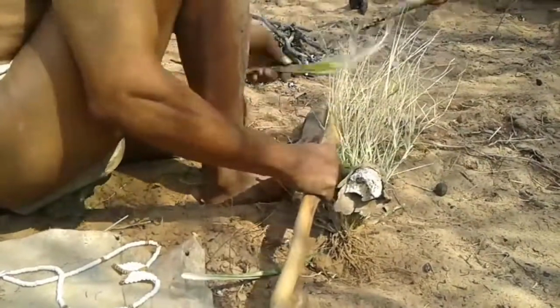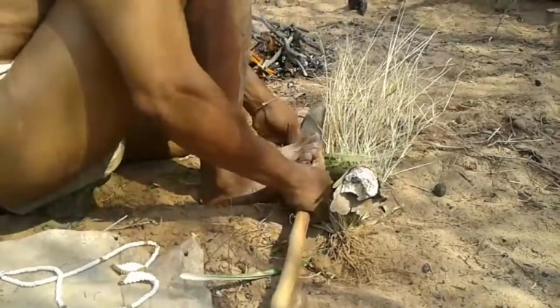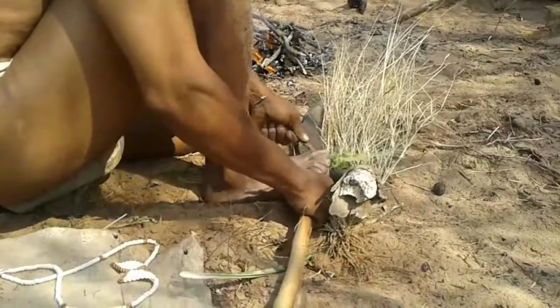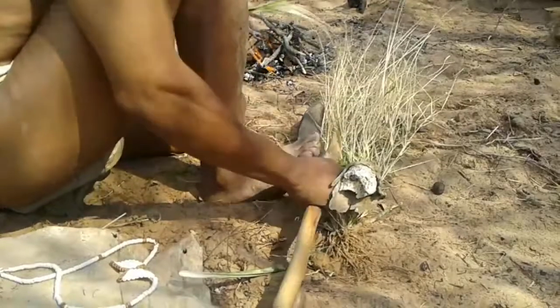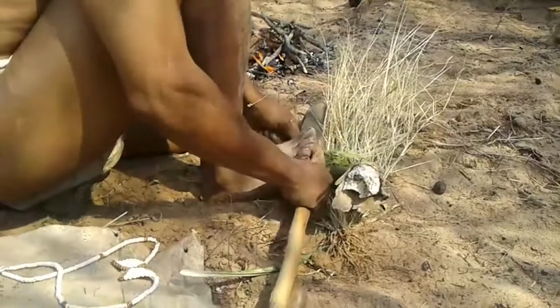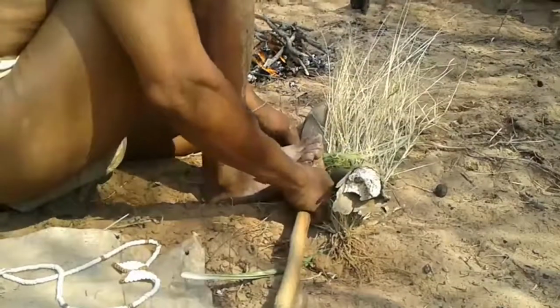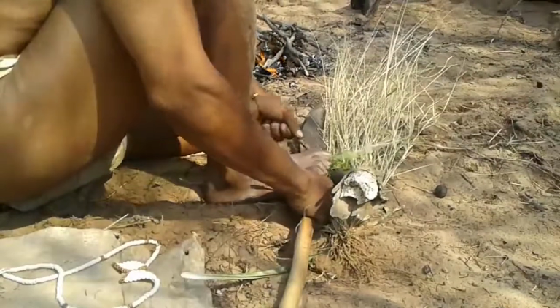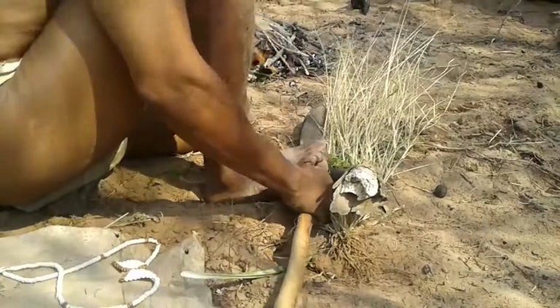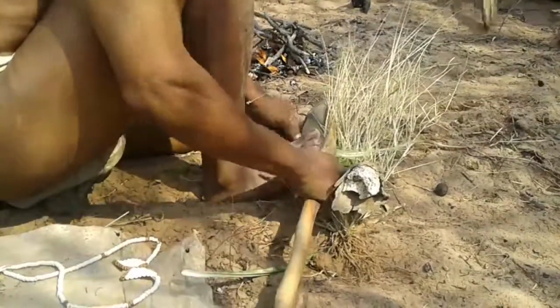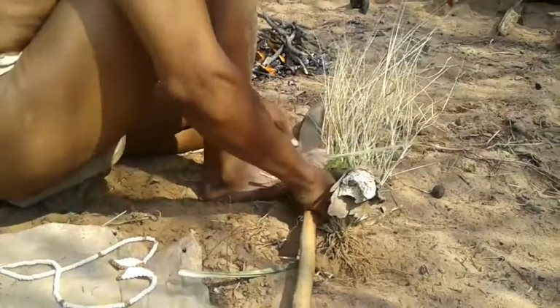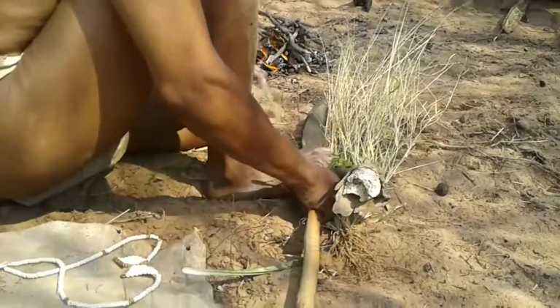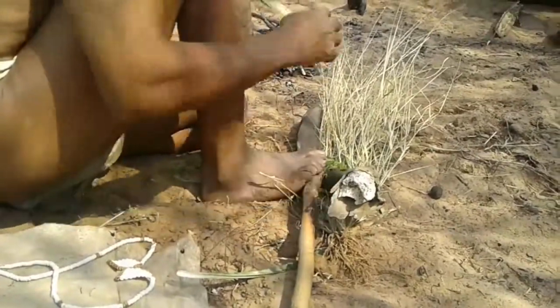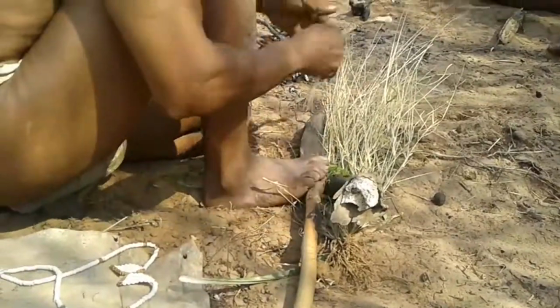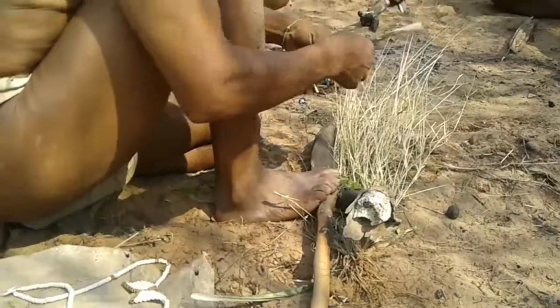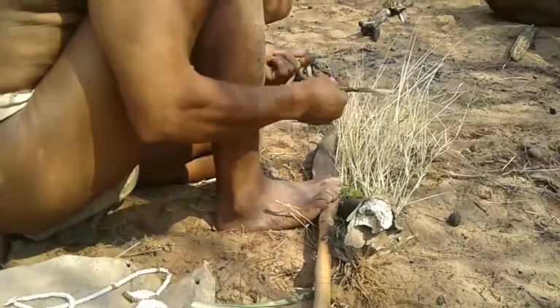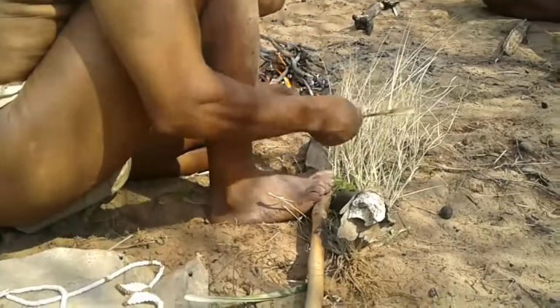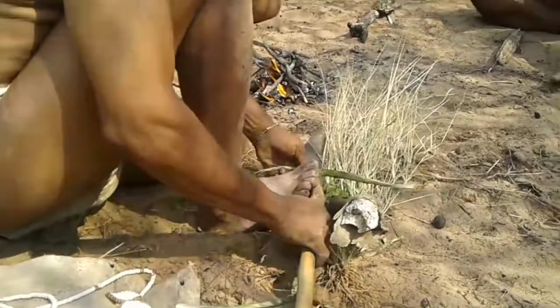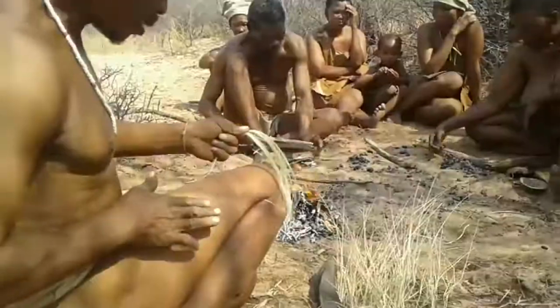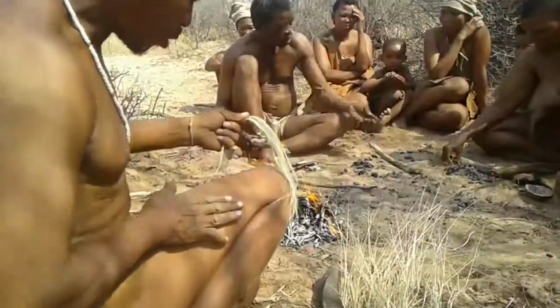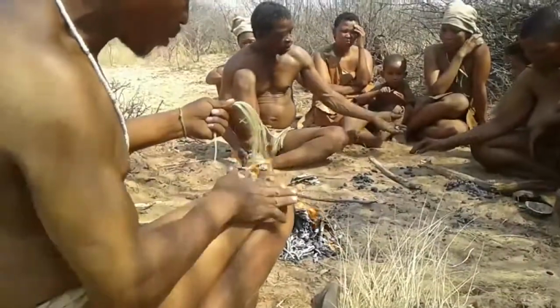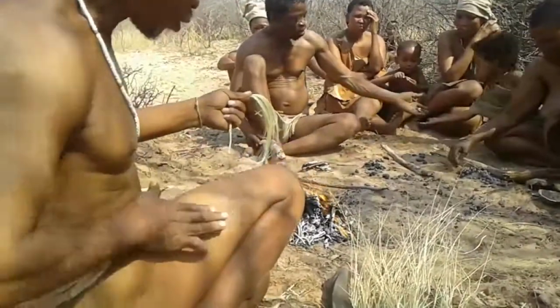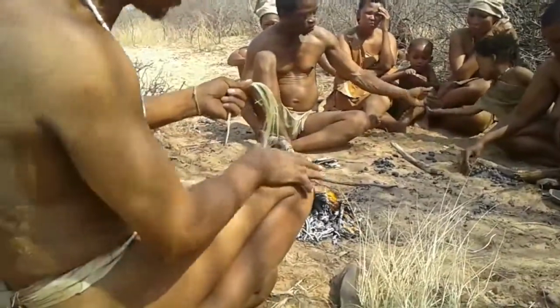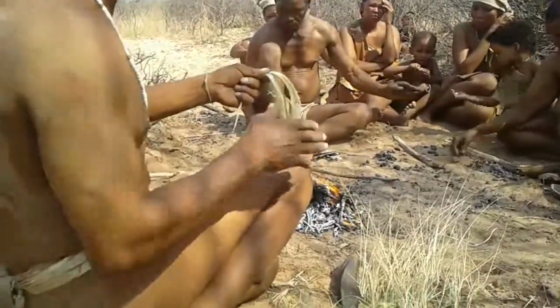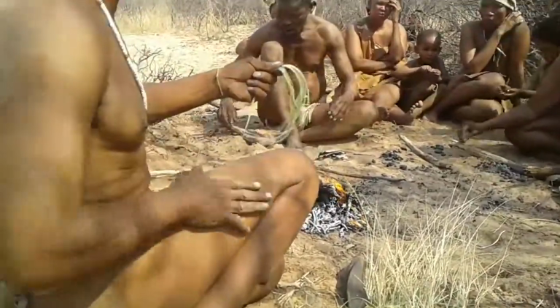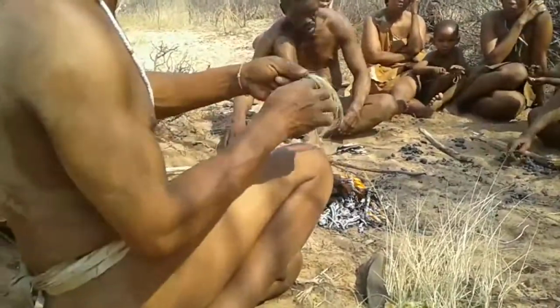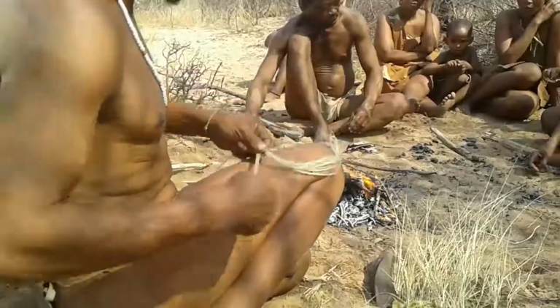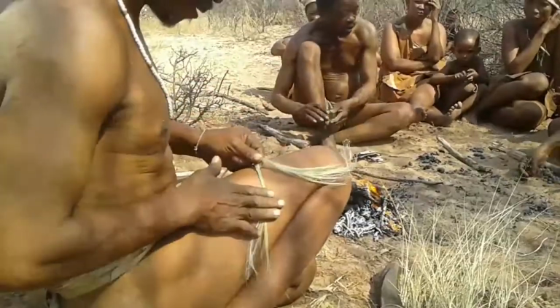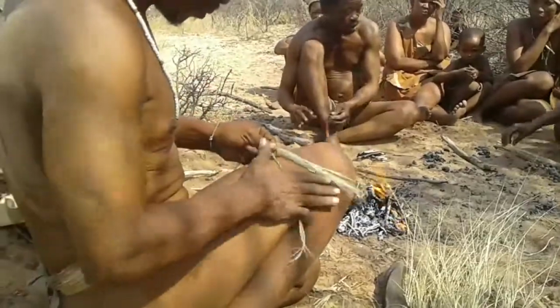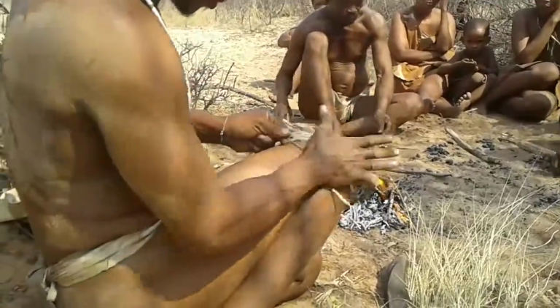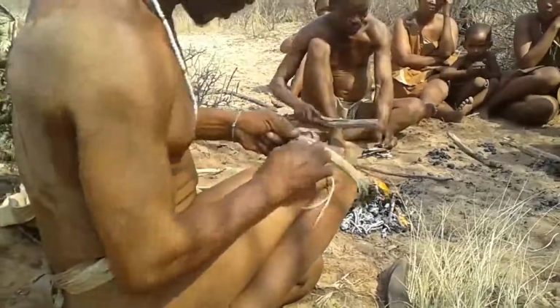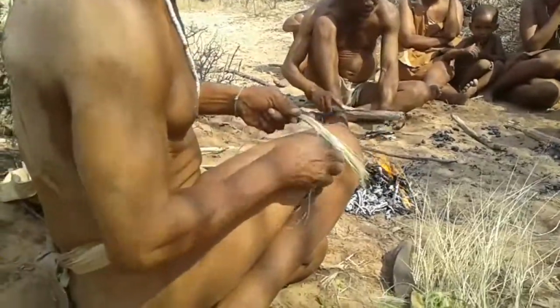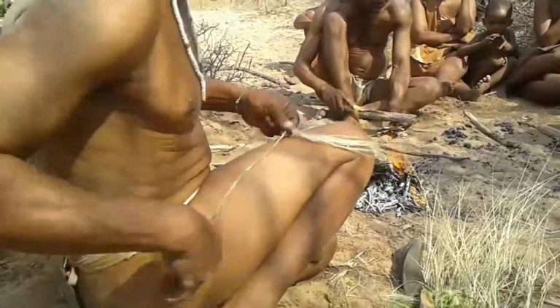They do use this rope for the bow. Yes, they do — the same rope. He says then you roll it on your leg.